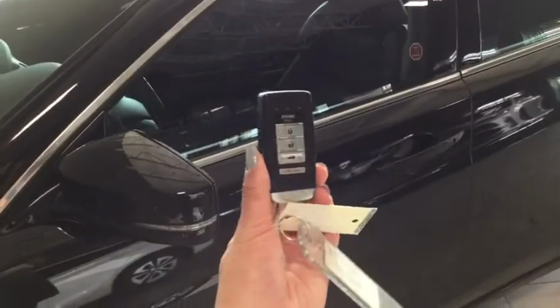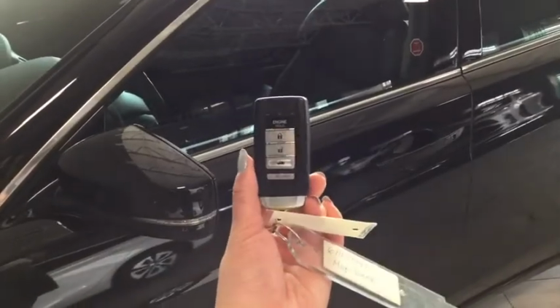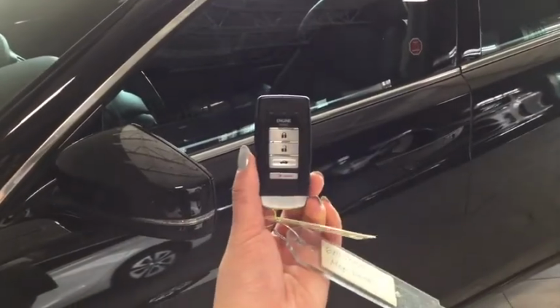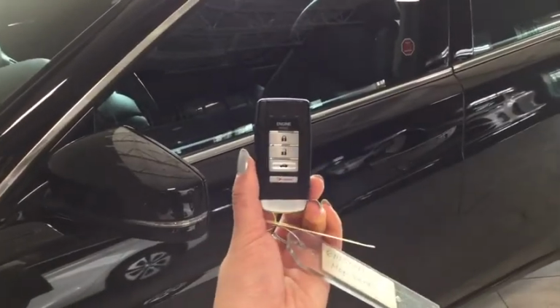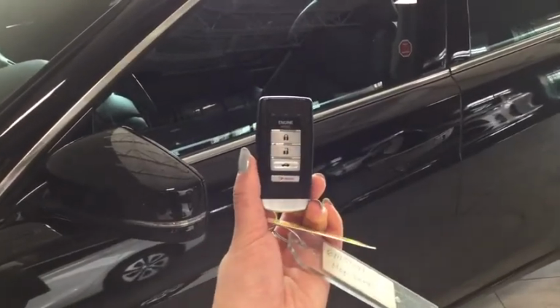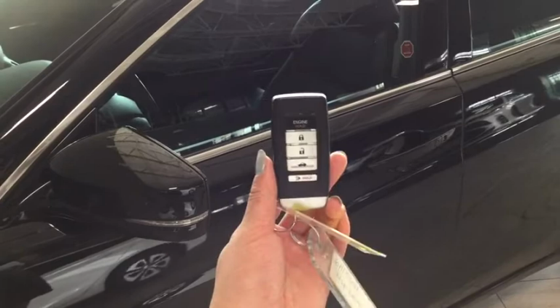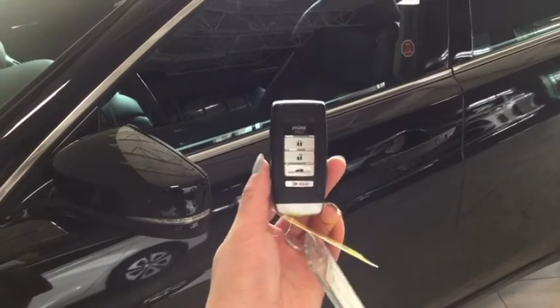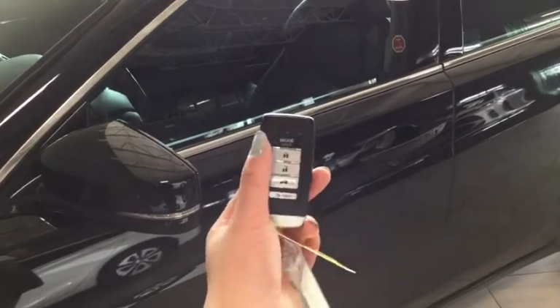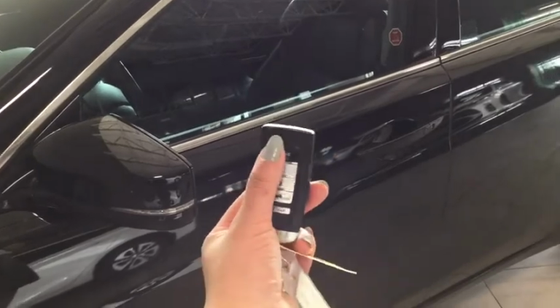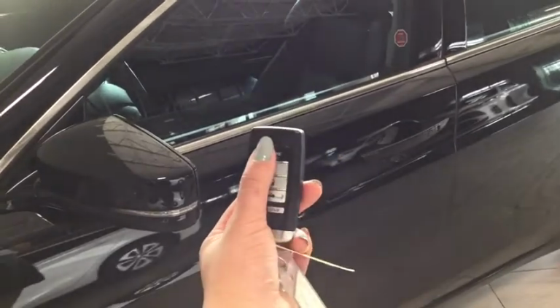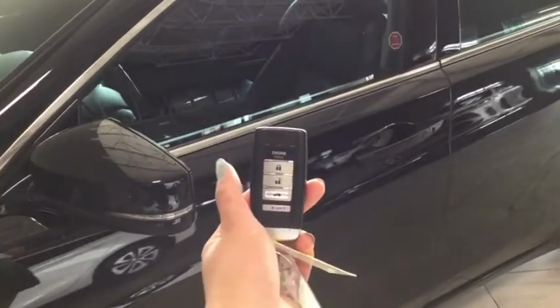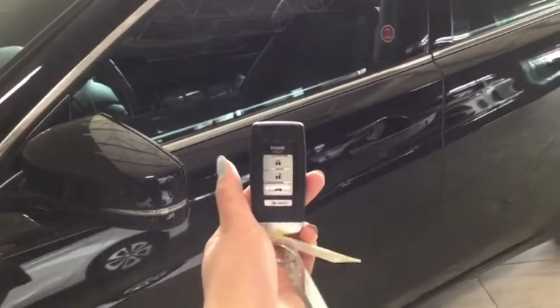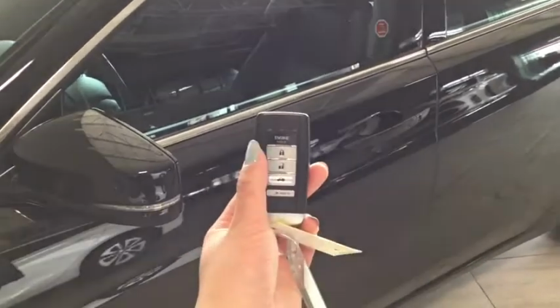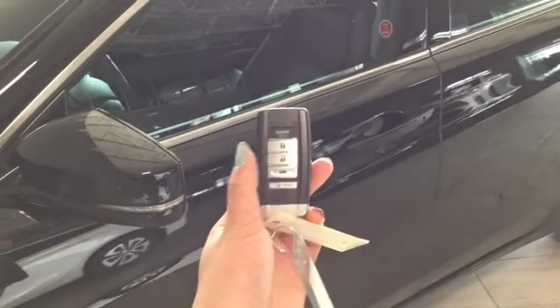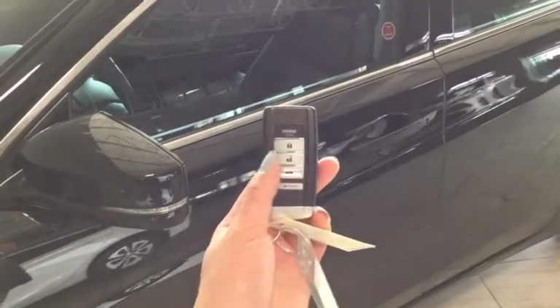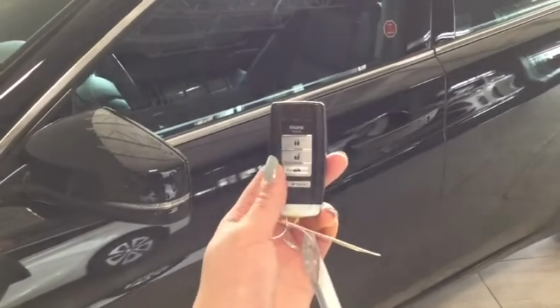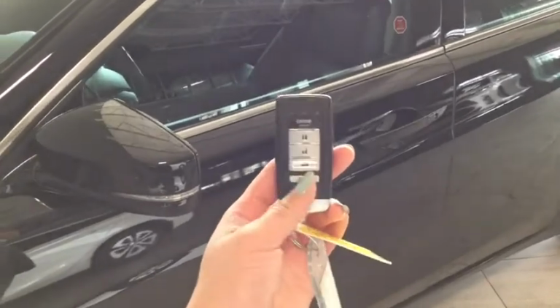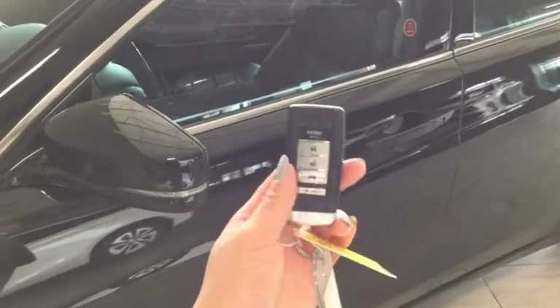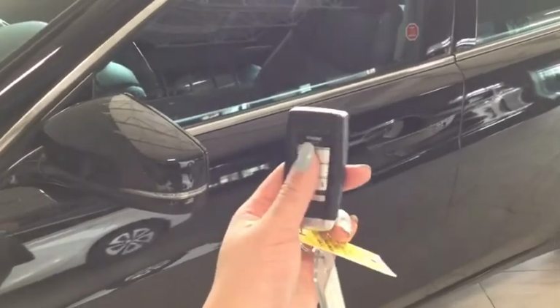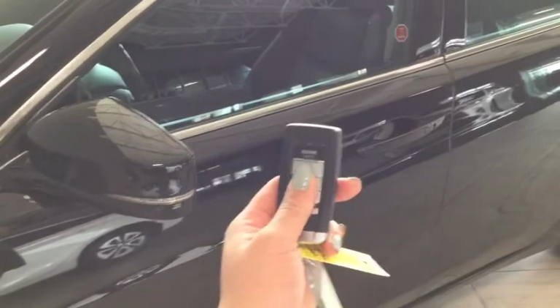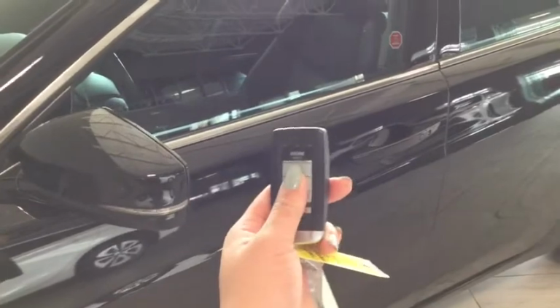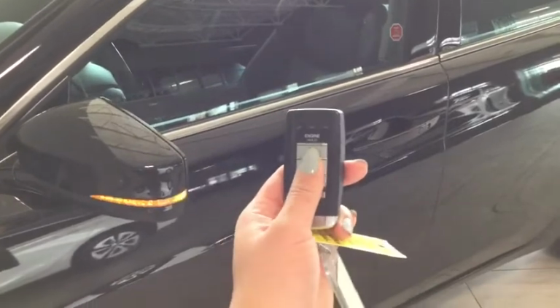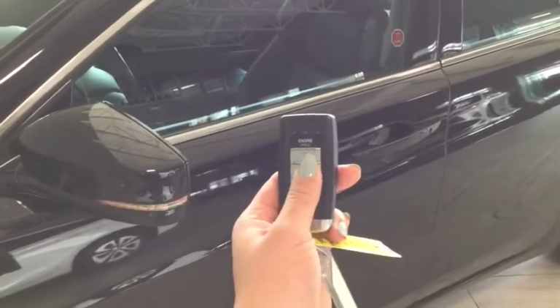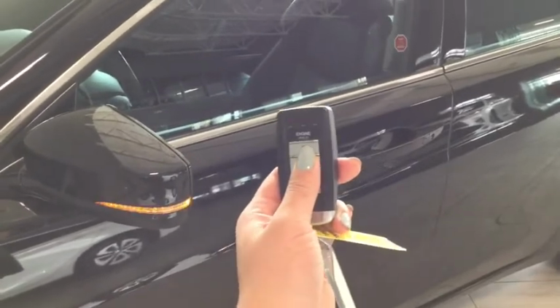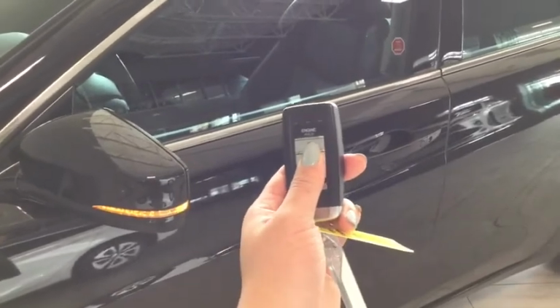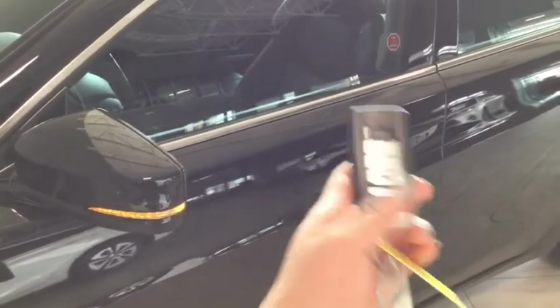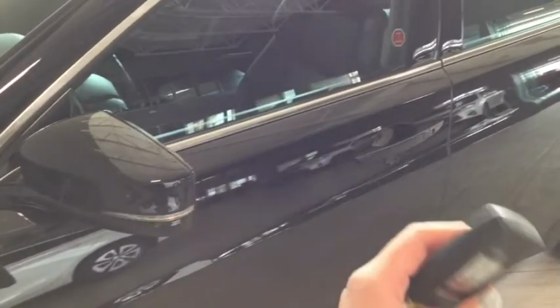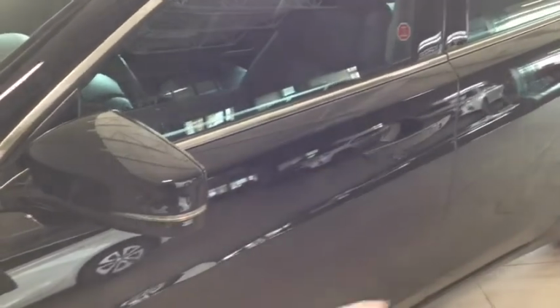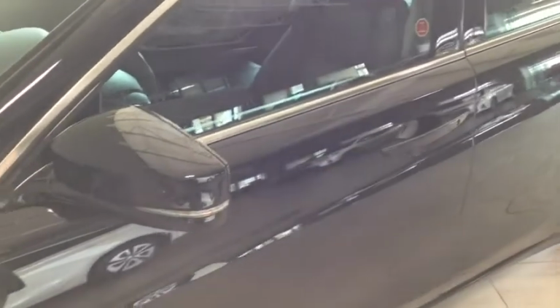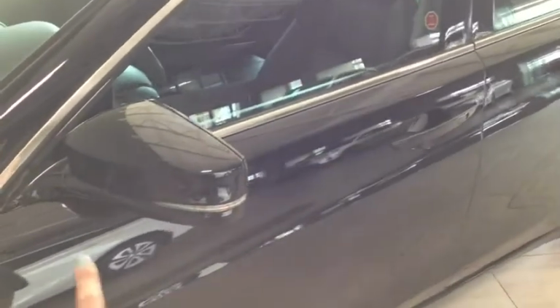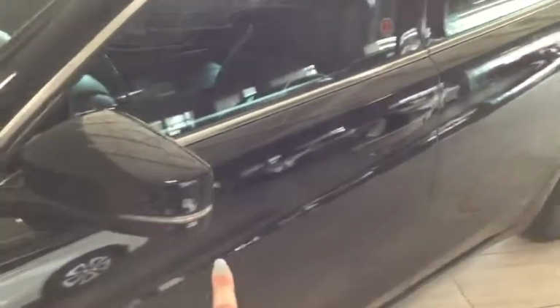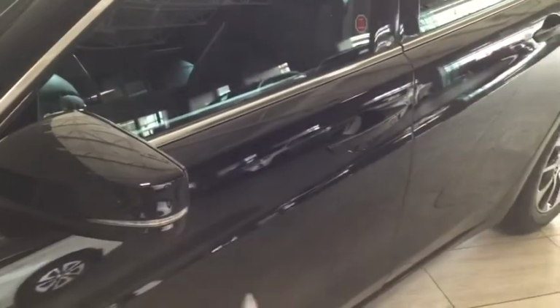Helping you into your Acura is your handy proximity key. It has the remote starter on the top. You have the lock, the unlock, your trunk release, and panic button. To unlock your driver's side, simply press once. To unlock all four doors, press twice.